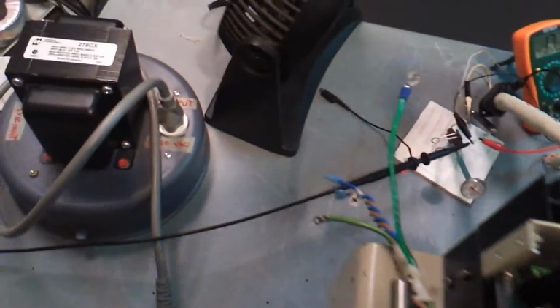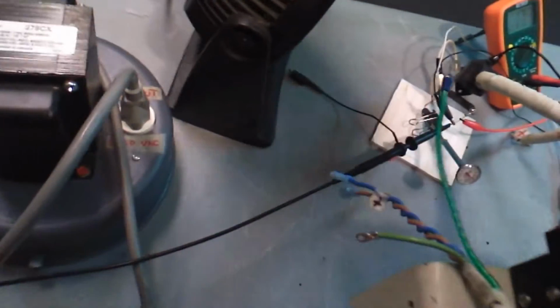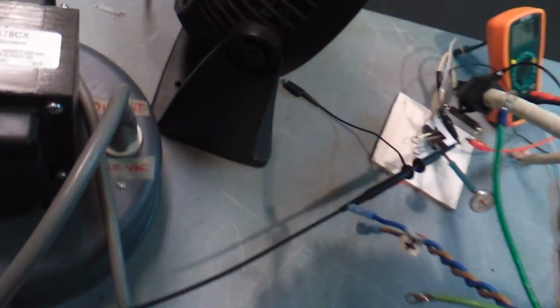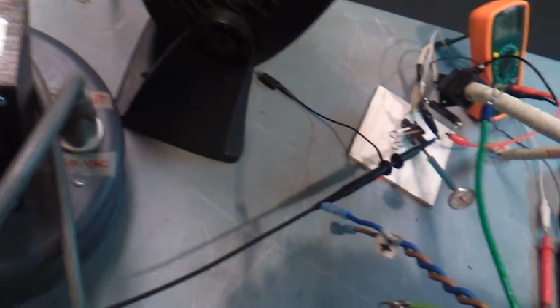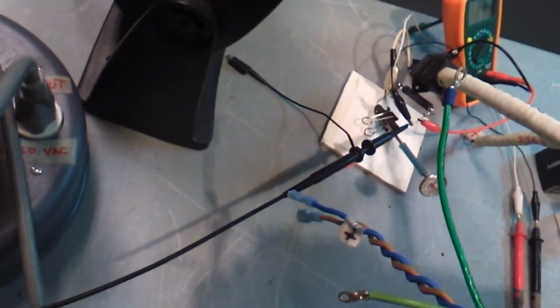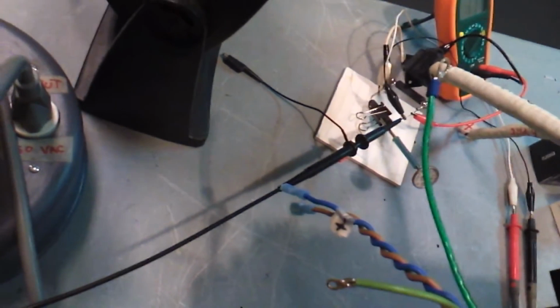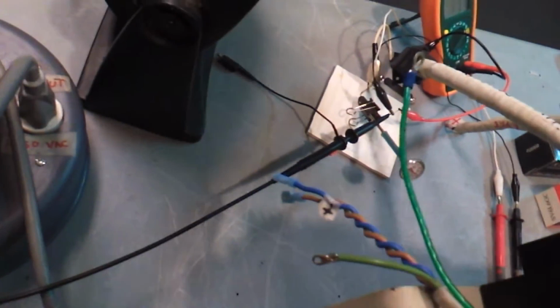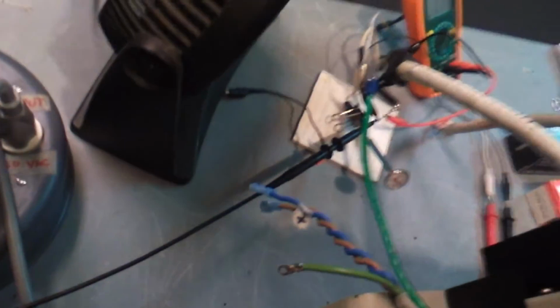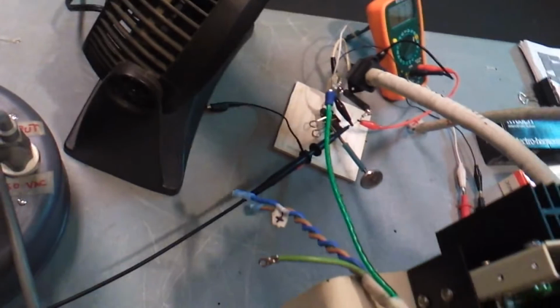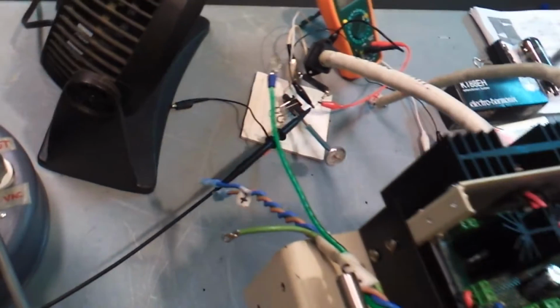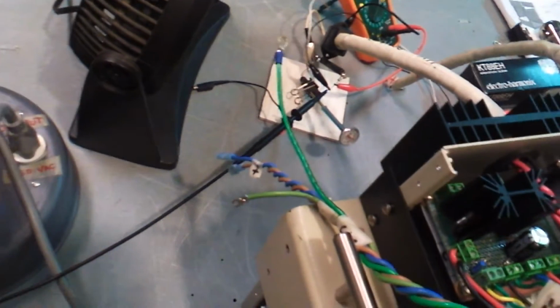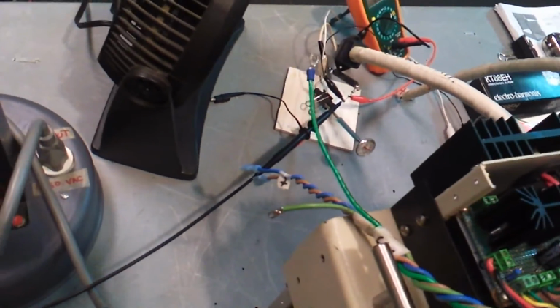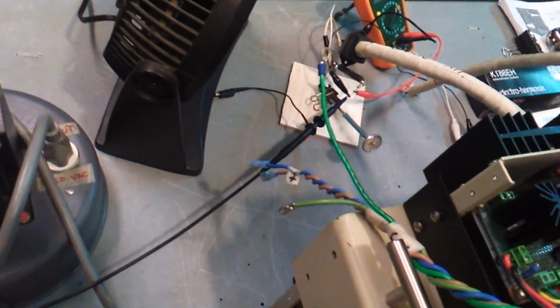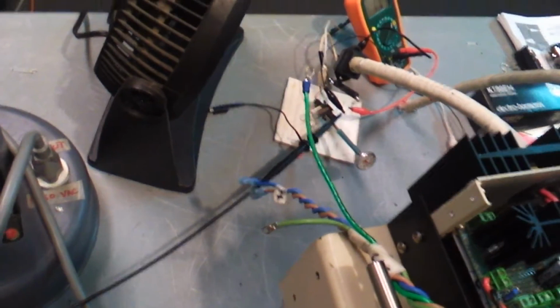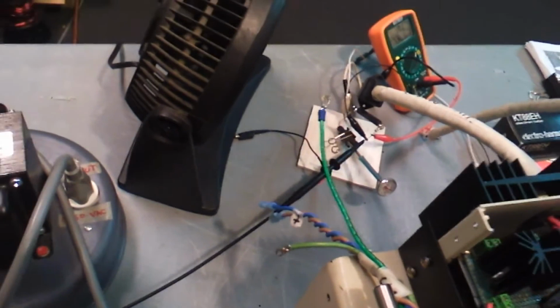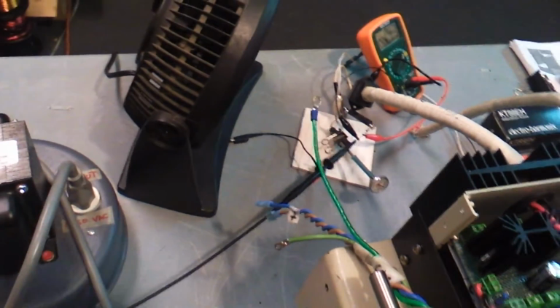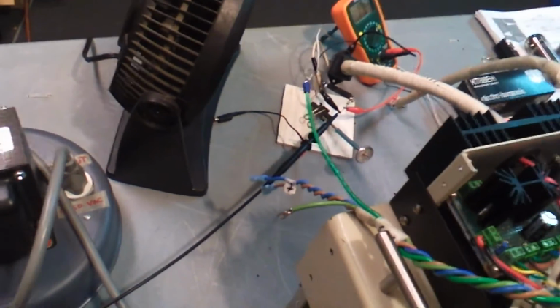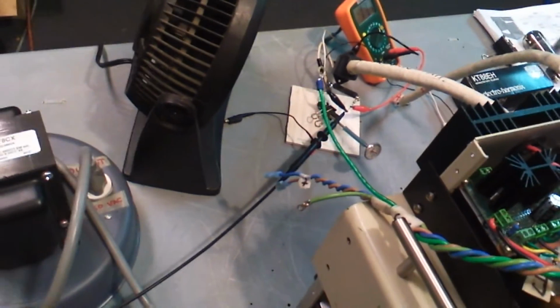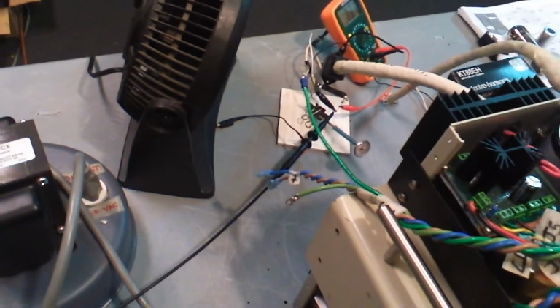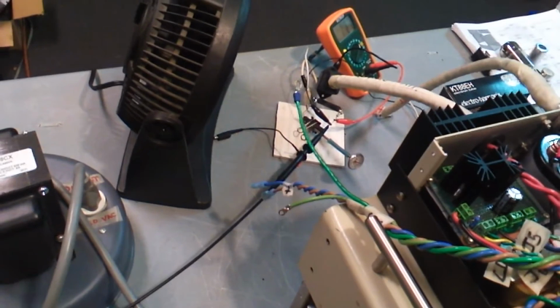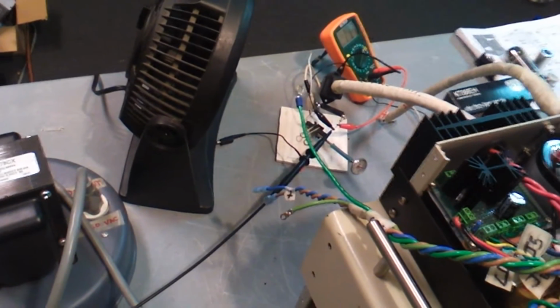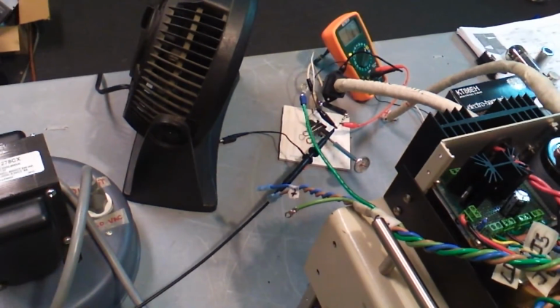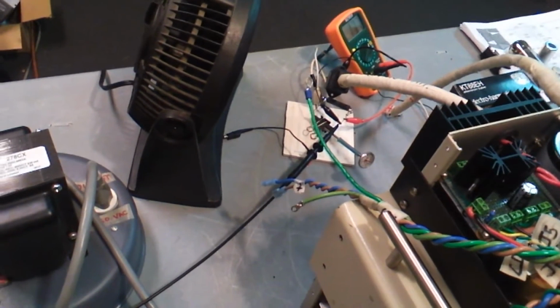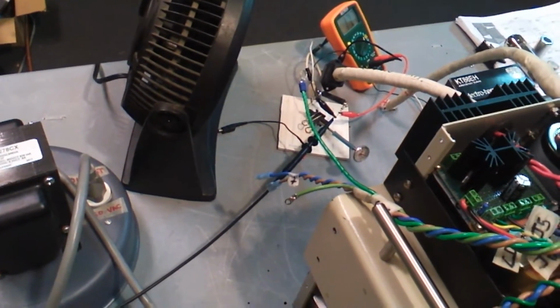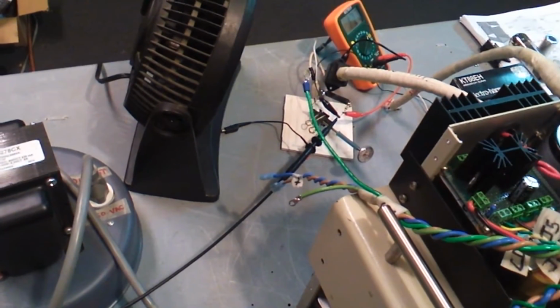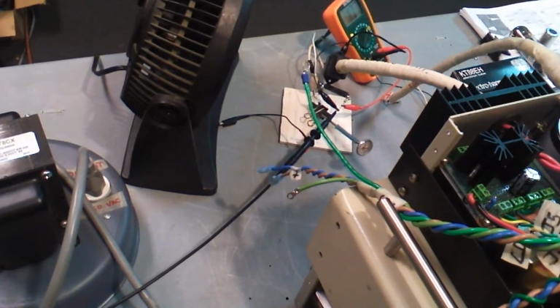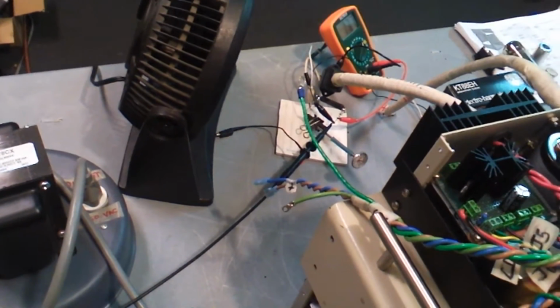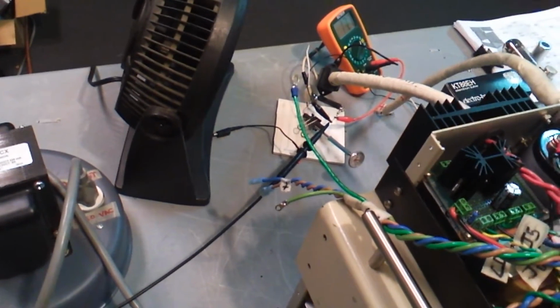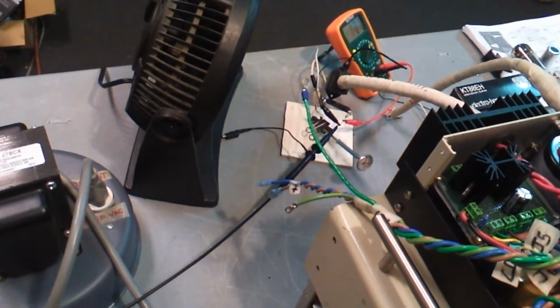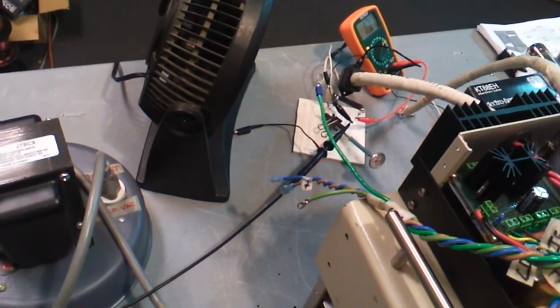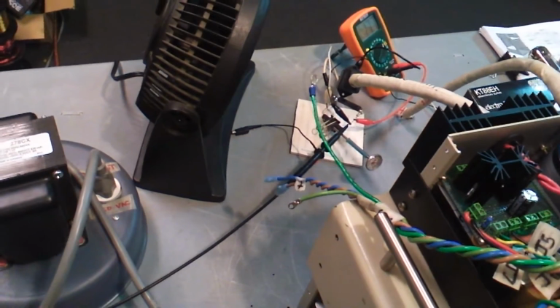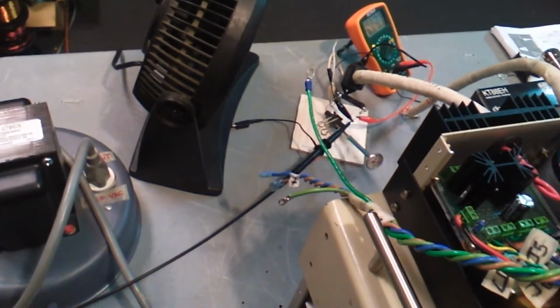We're going to turn the fan on to cool it. There's a power resistor here — it's a 50 kilohm wirewound resistor.